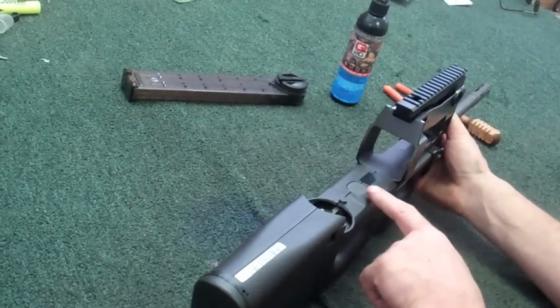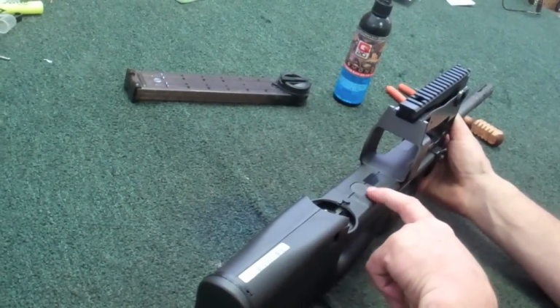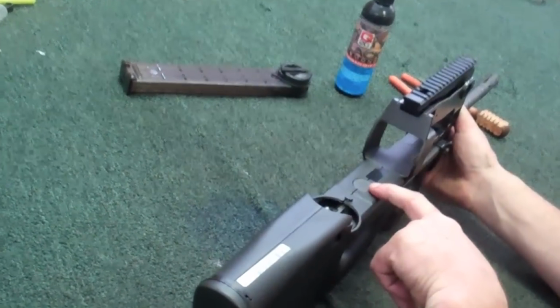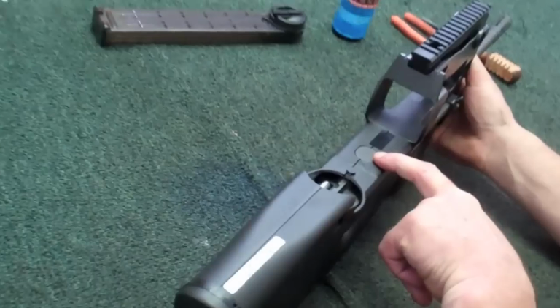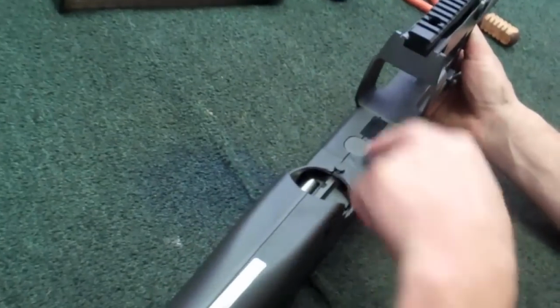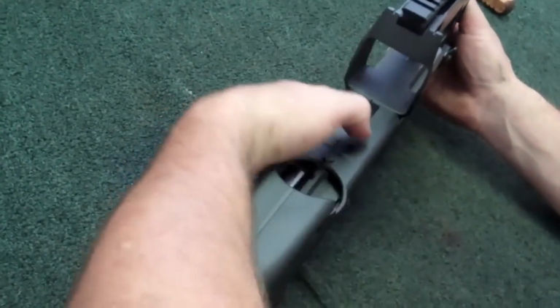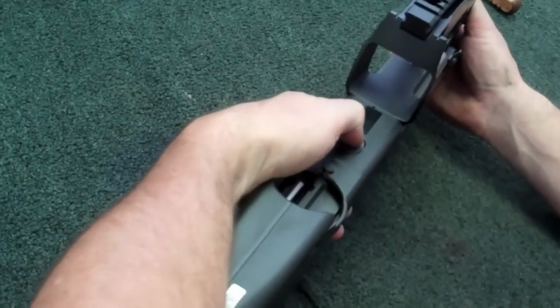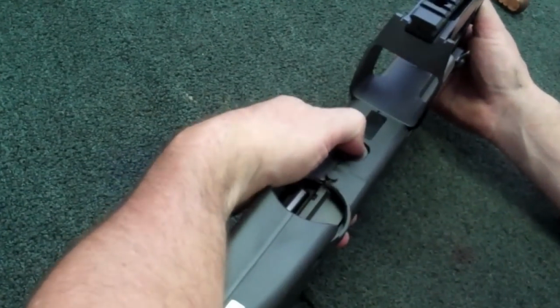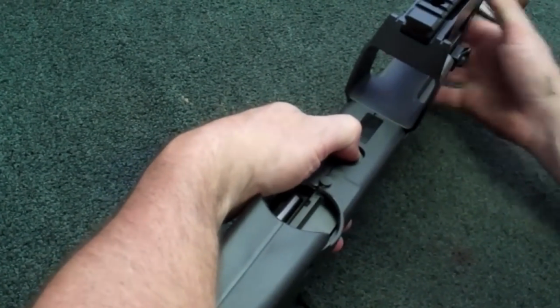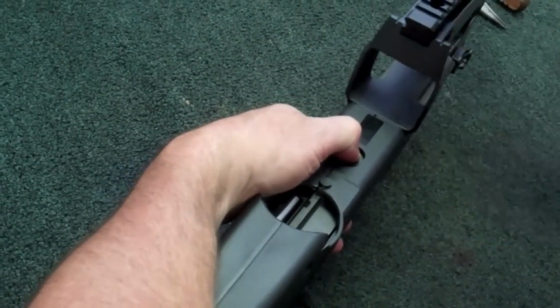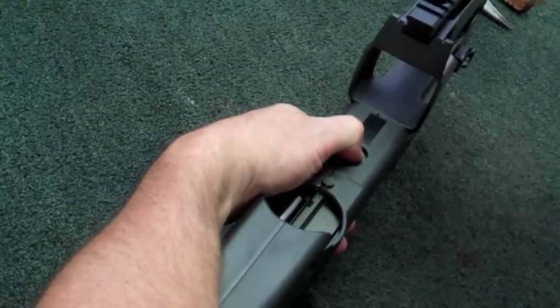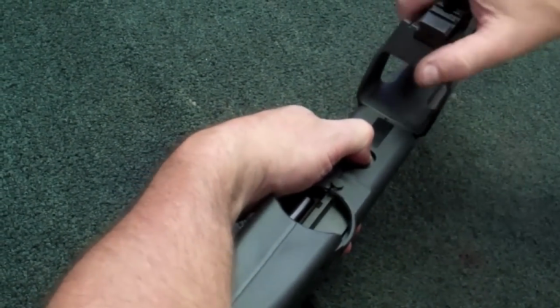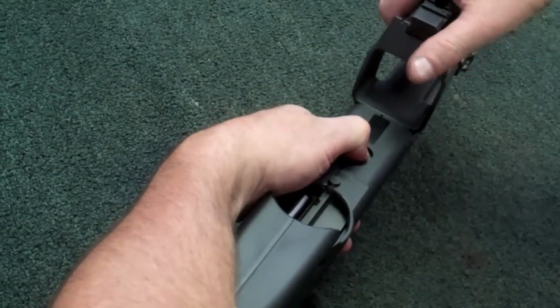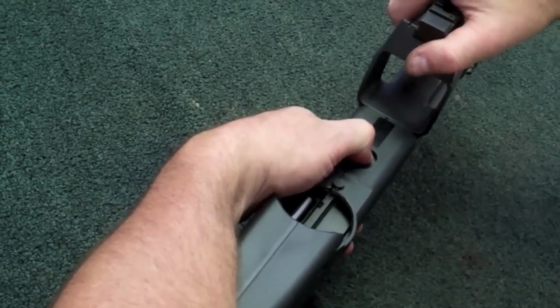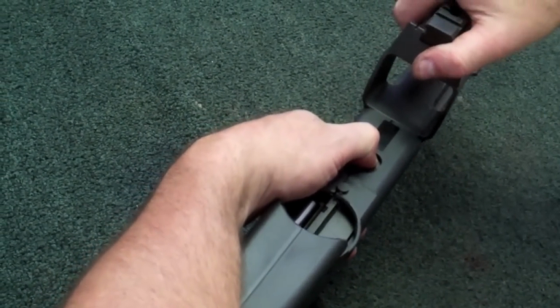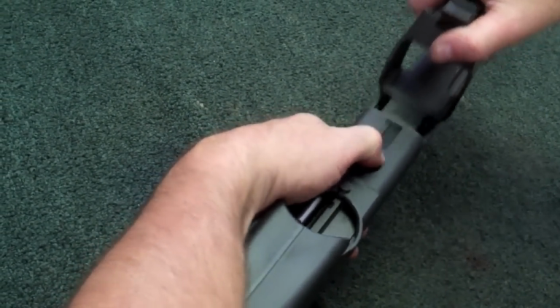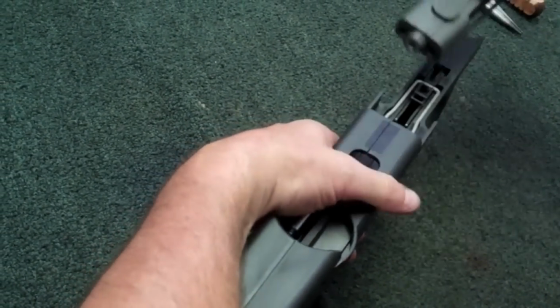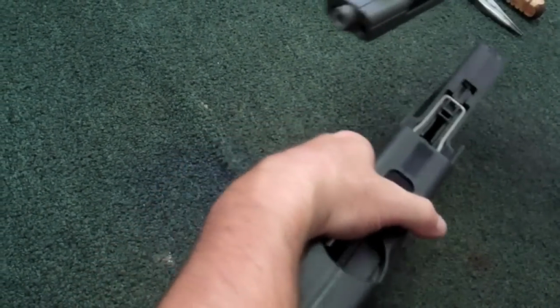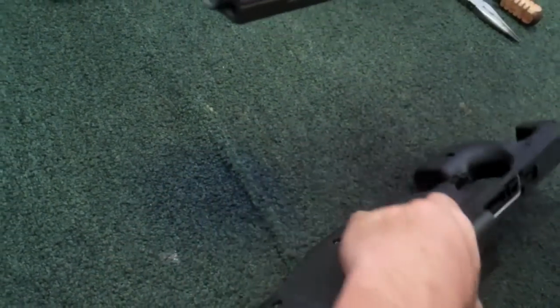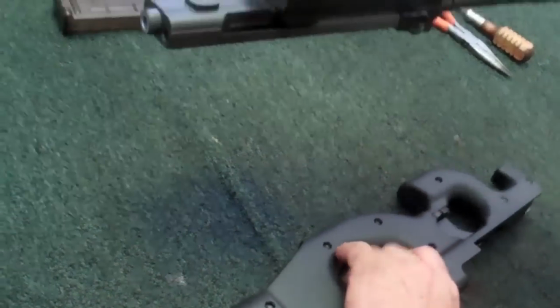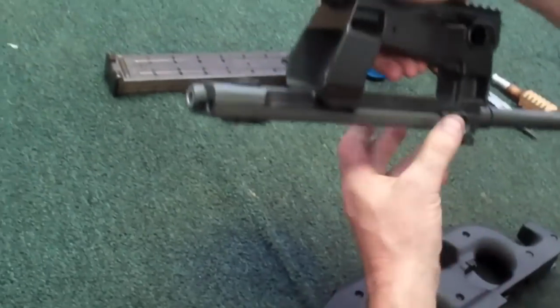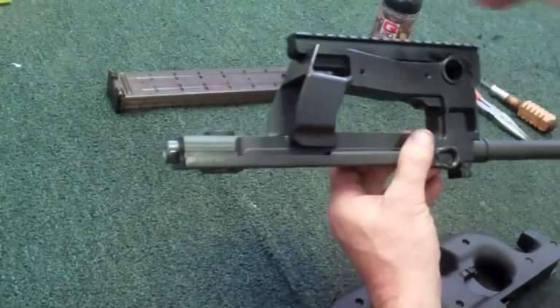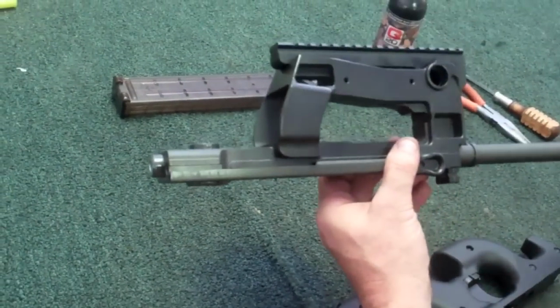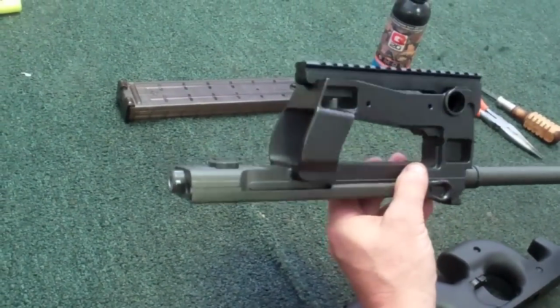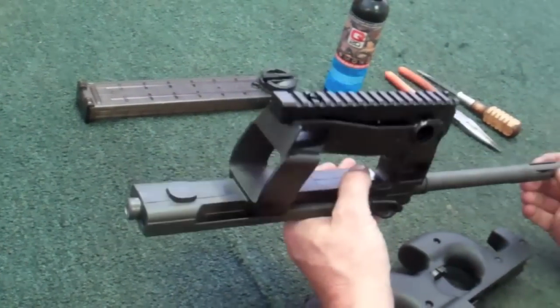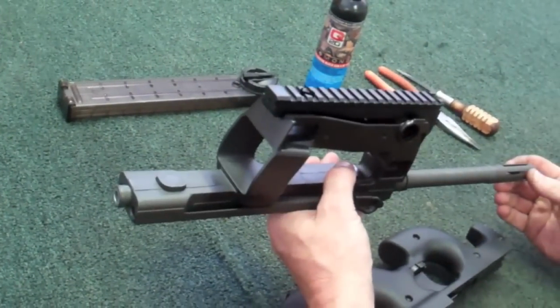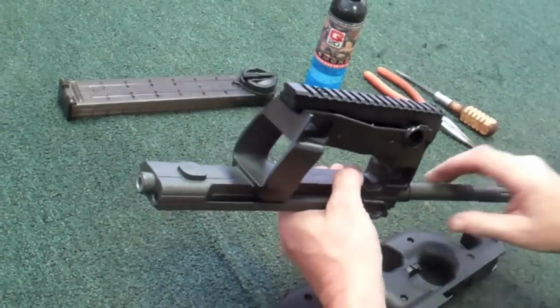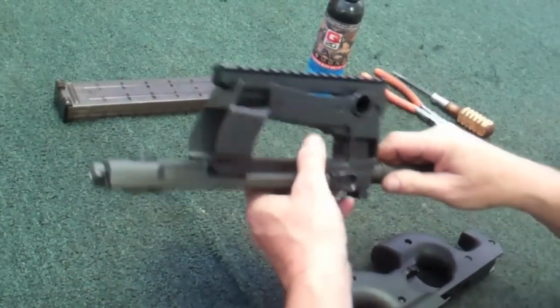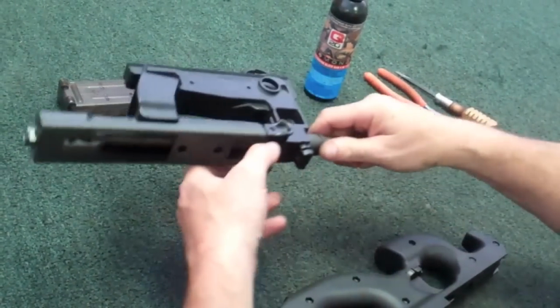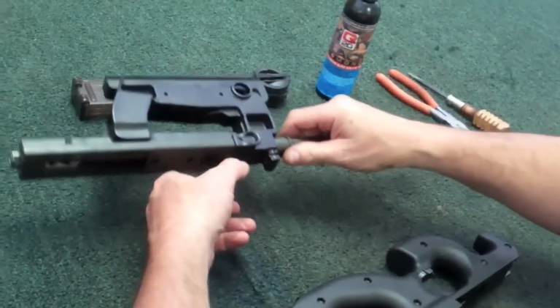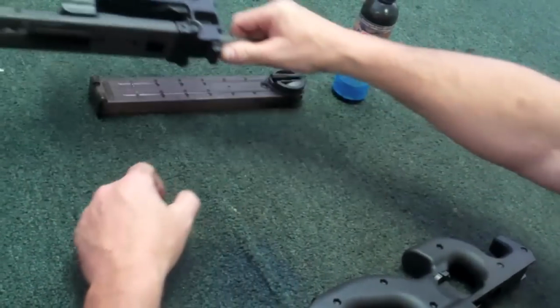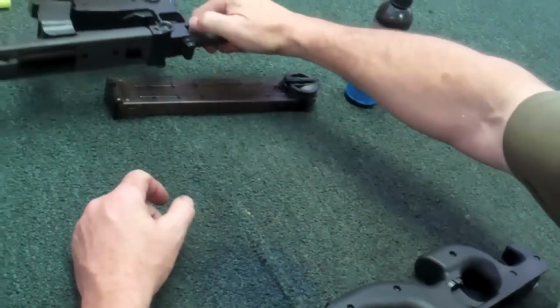See the little square button up here? Give that a little push. Grab the top optics rail, pull that off and forward. Here's your entire barrel and optics rail assembly. We'll put this off to the side.